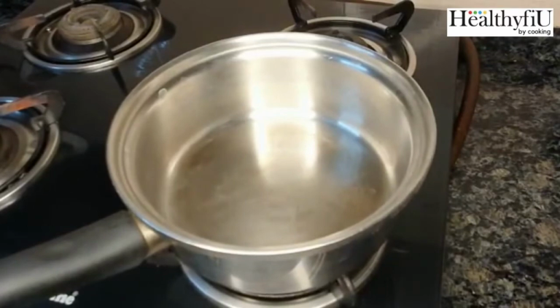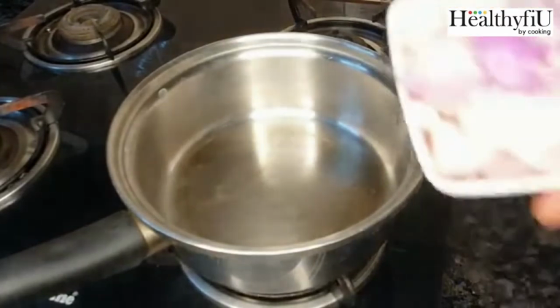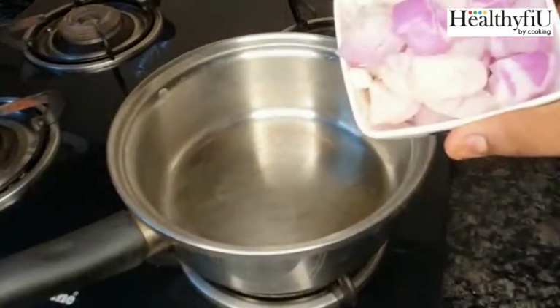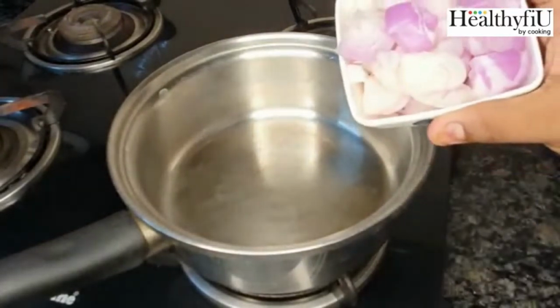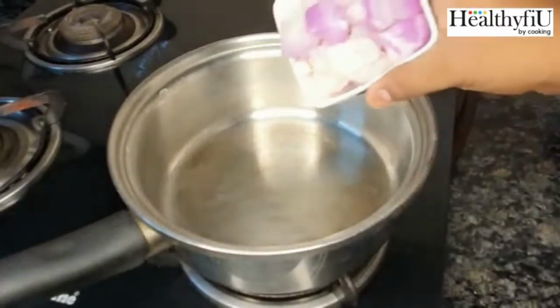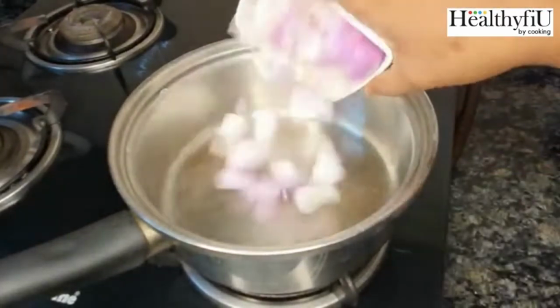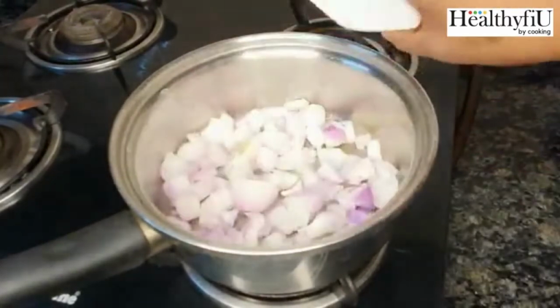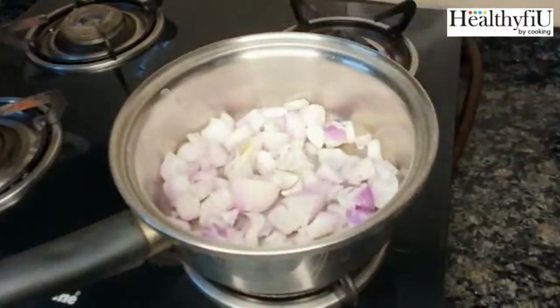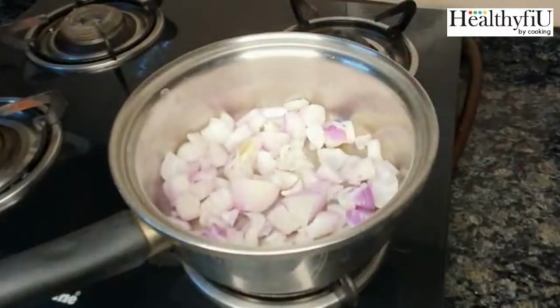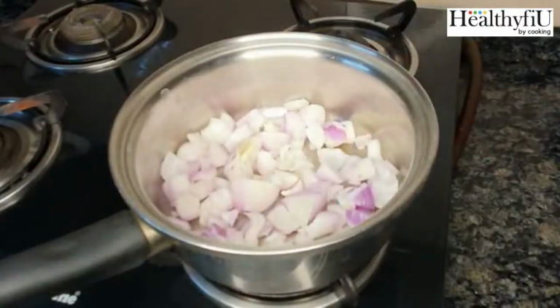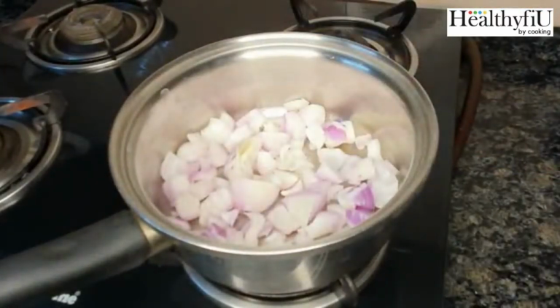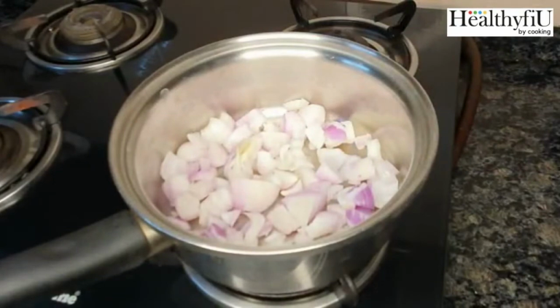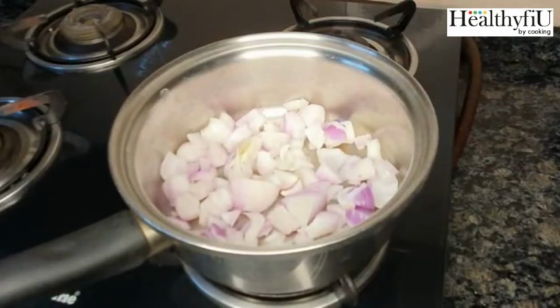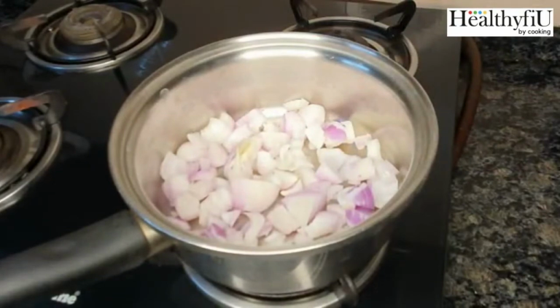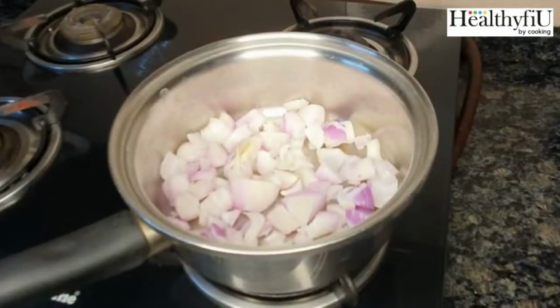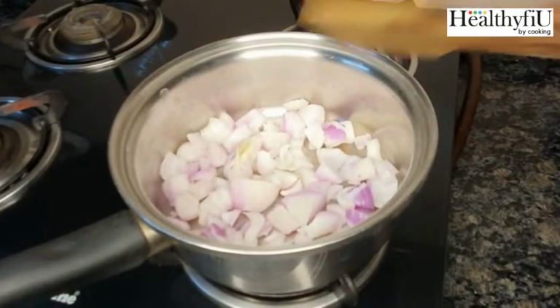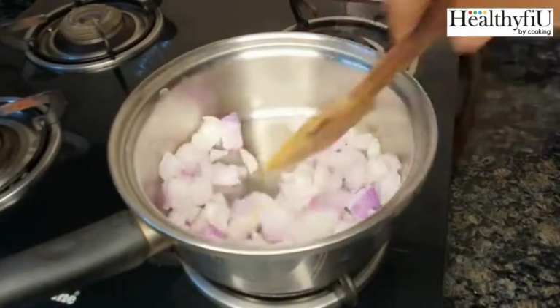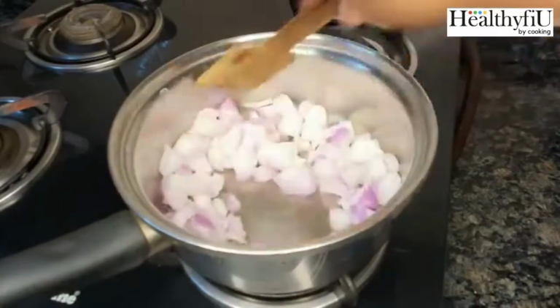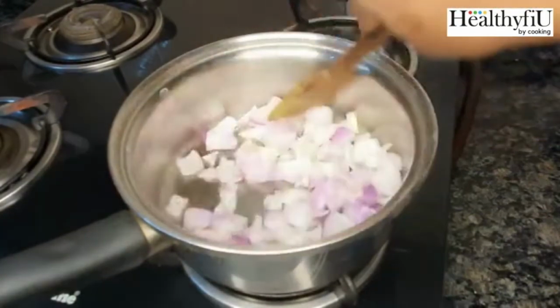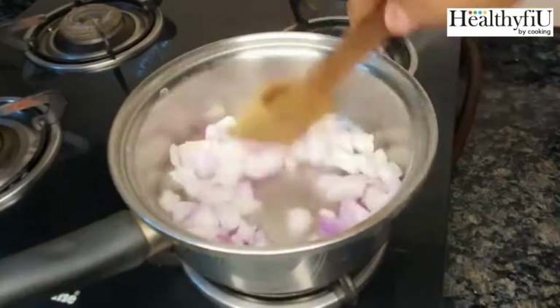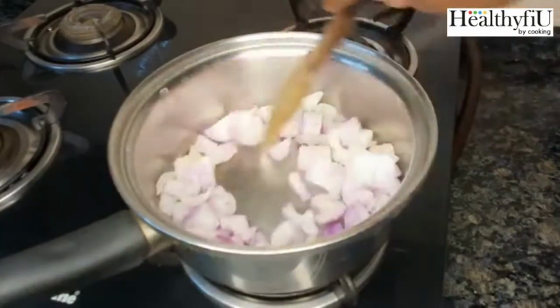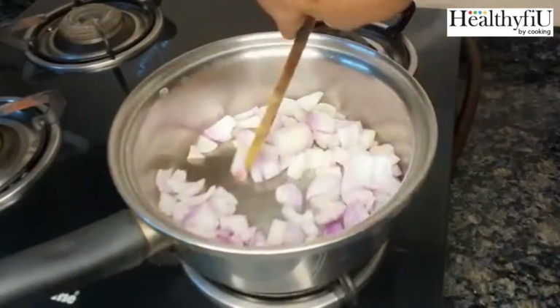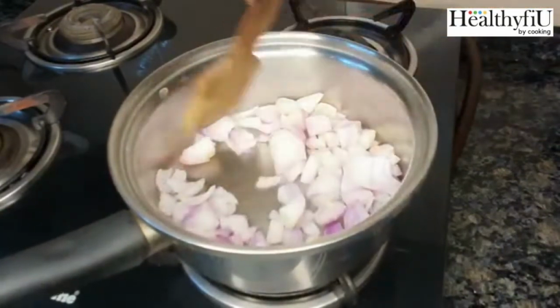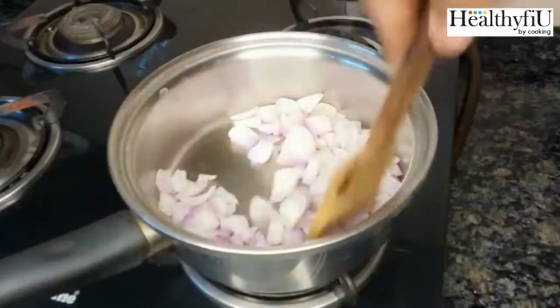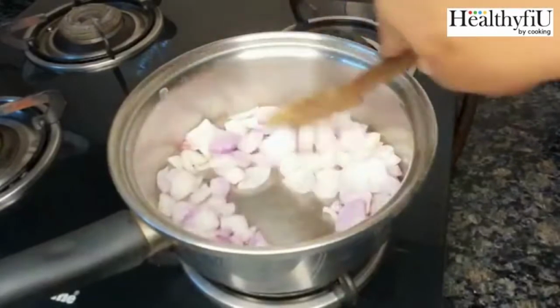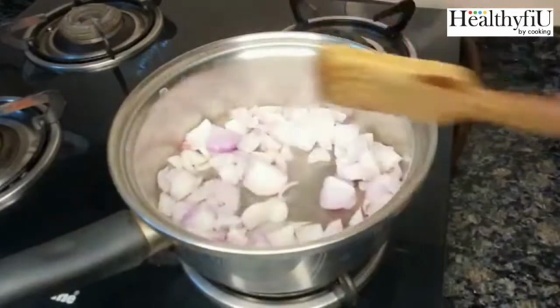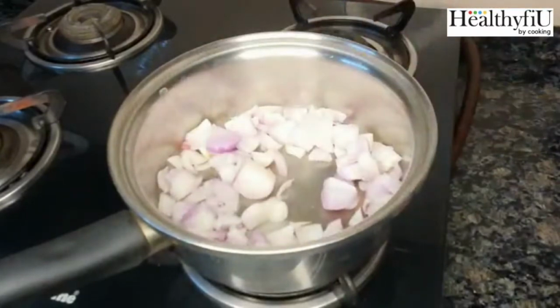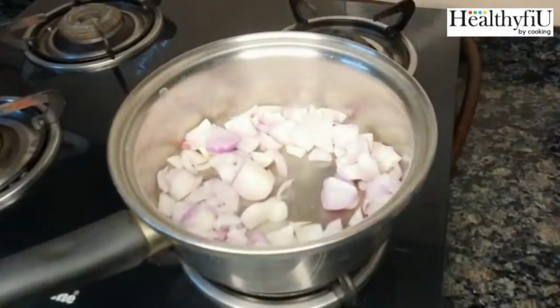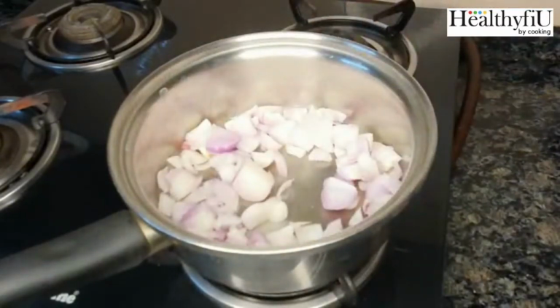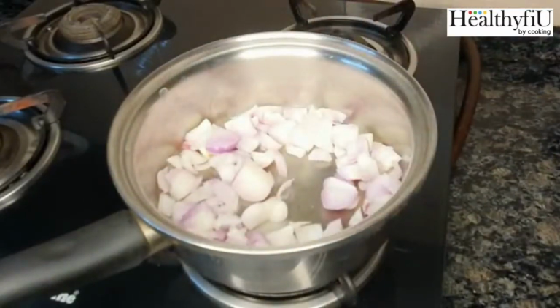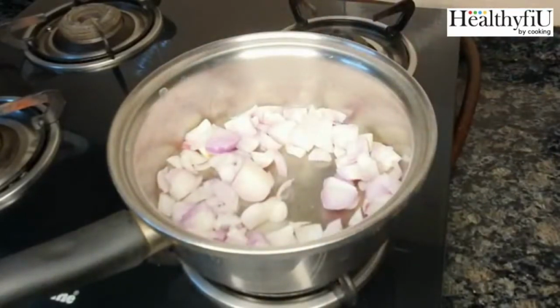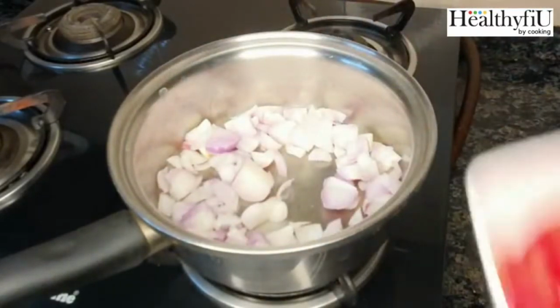First, we will add onions. Since we have 3 layers, we will make butter as well. So almost 630 calories.